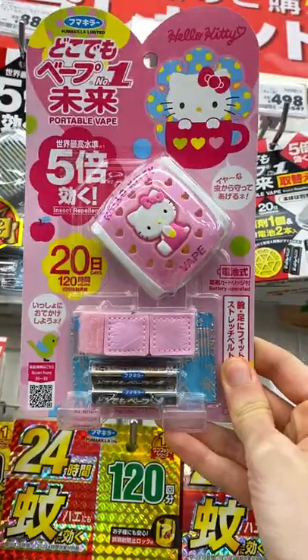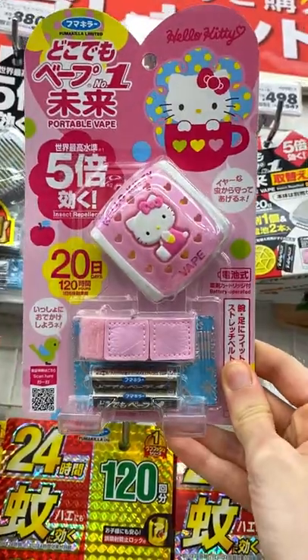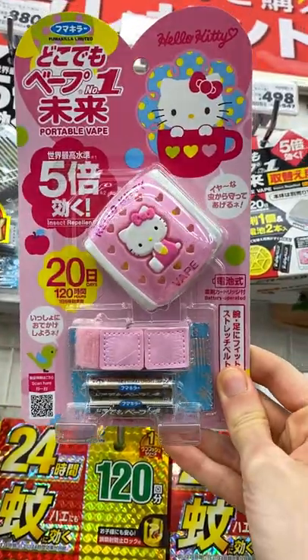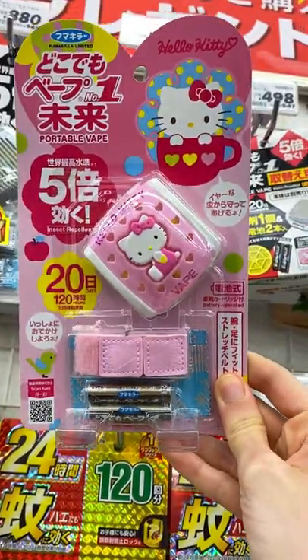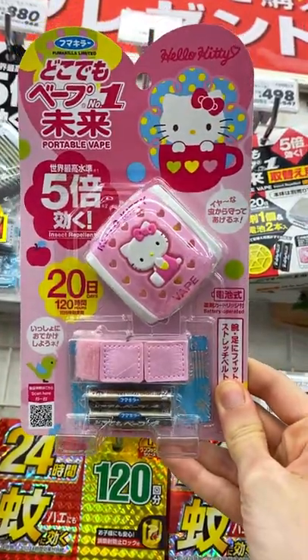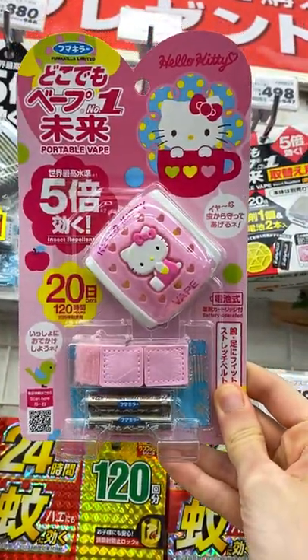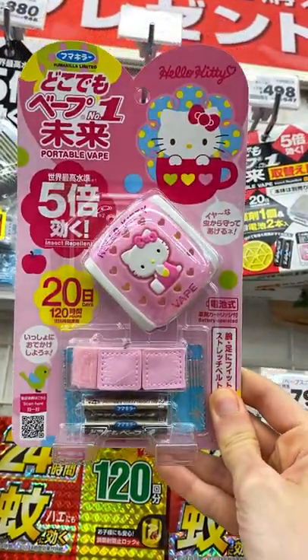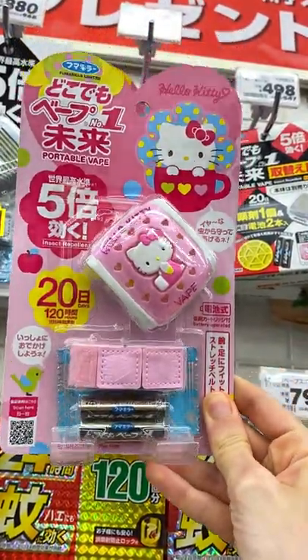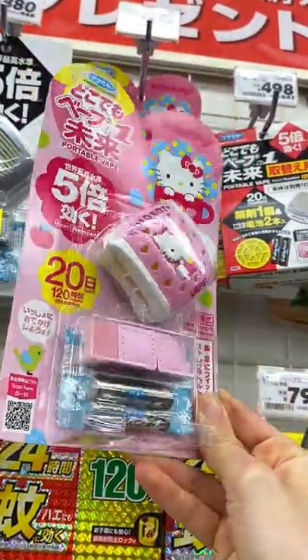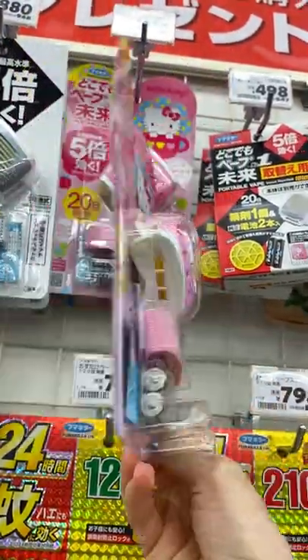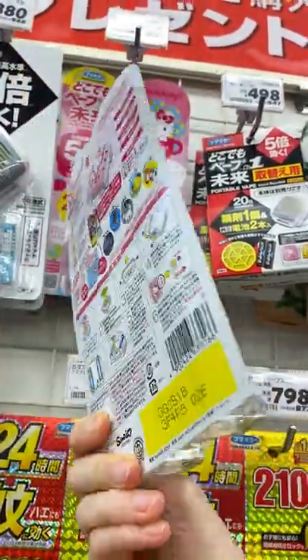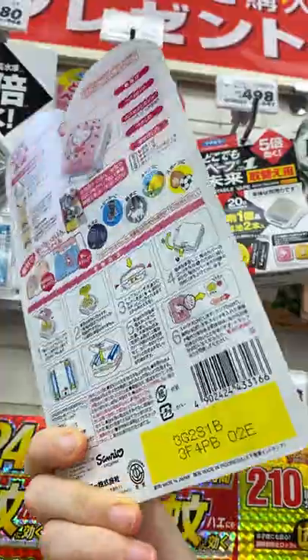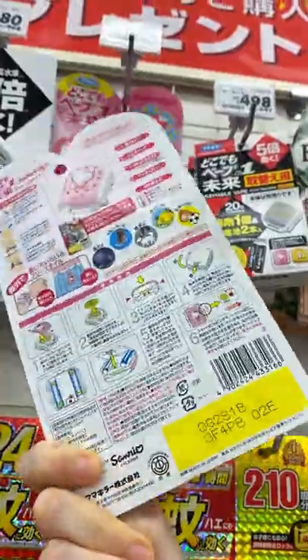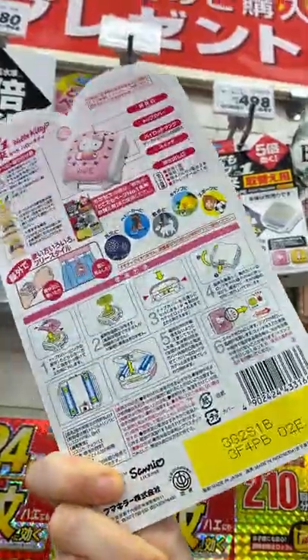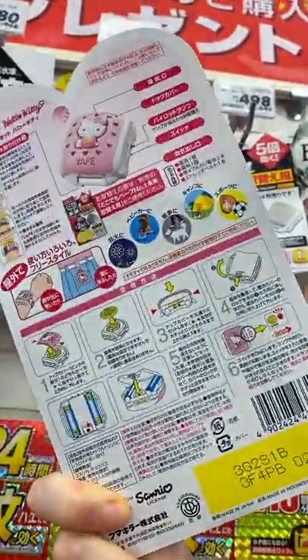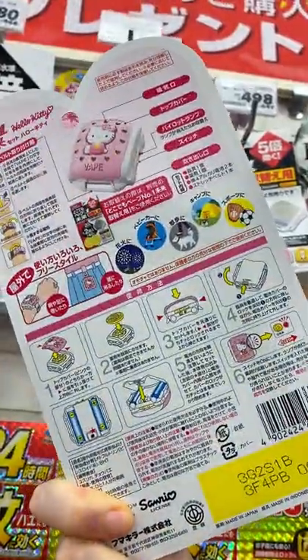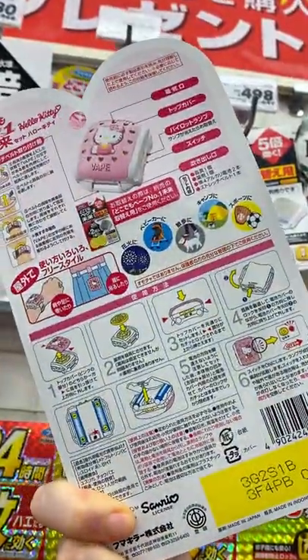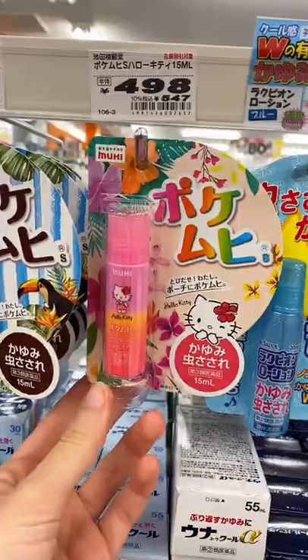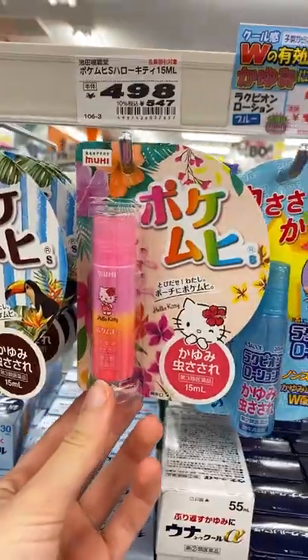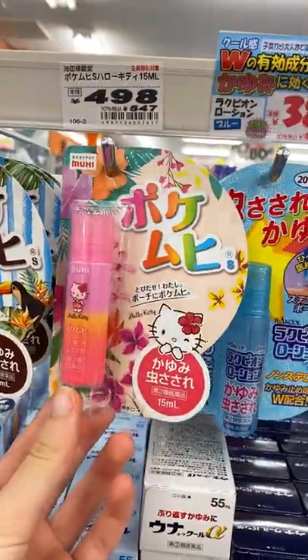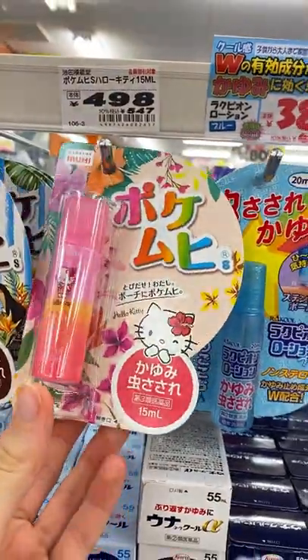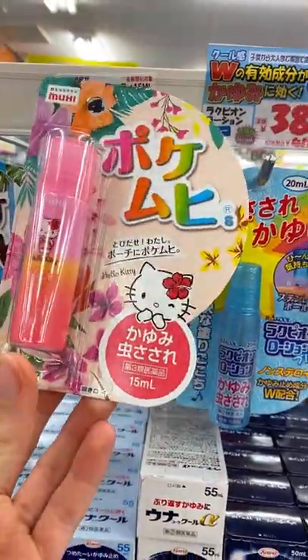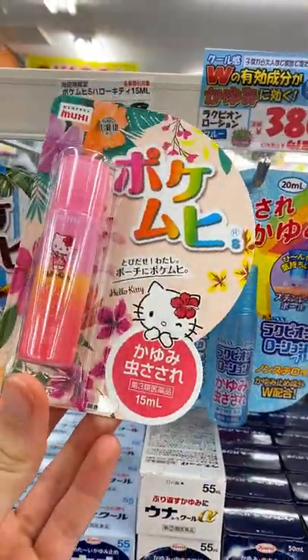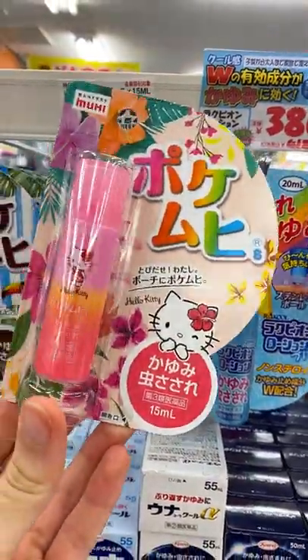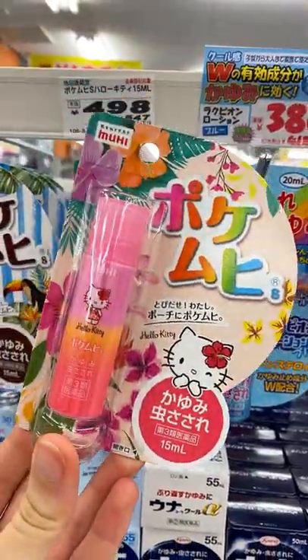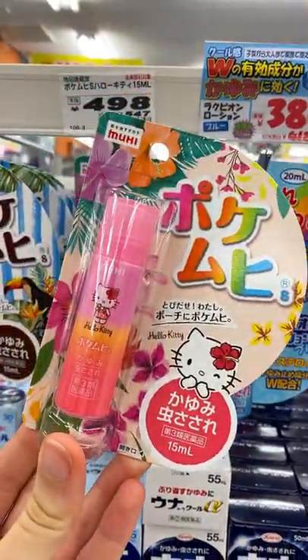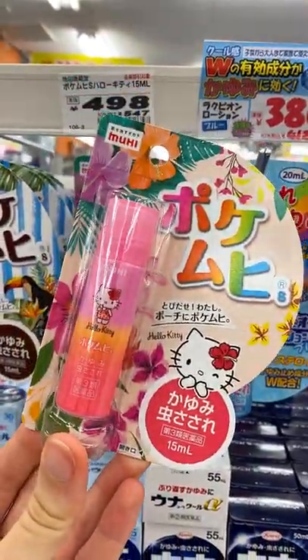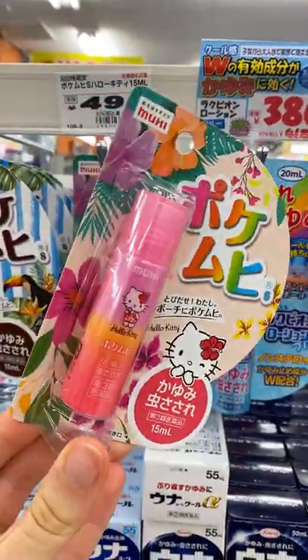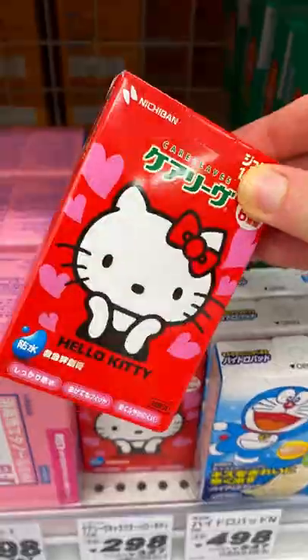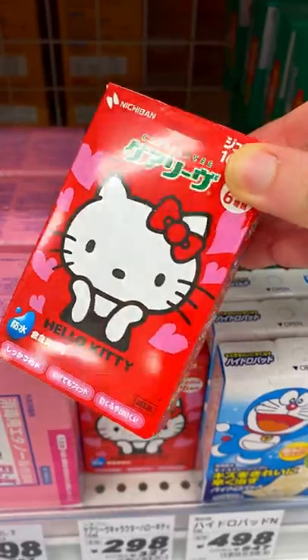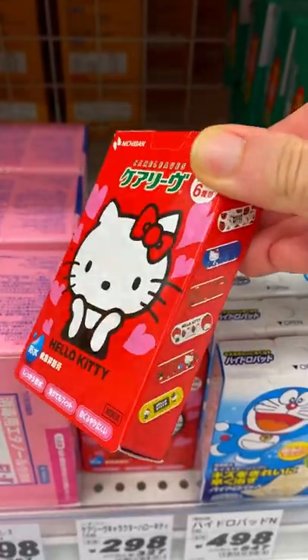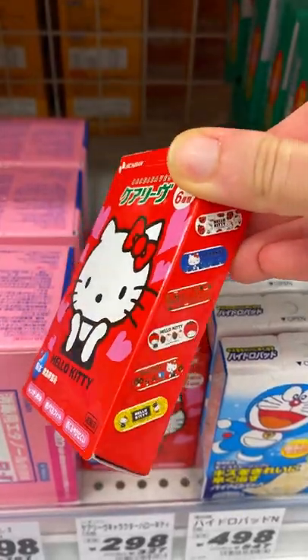This portable insect repellent machine that you clip on or wear as a bracelet. And if you do get a bite, there's Hello Kitty anti-itch medicine and band-aids.